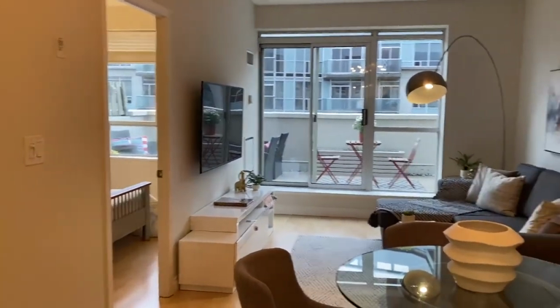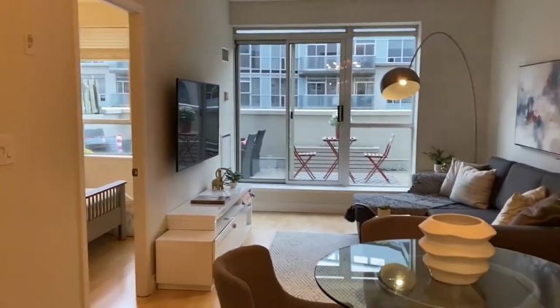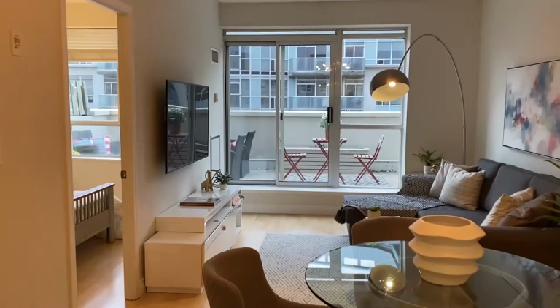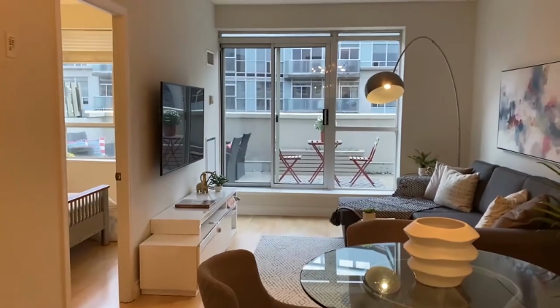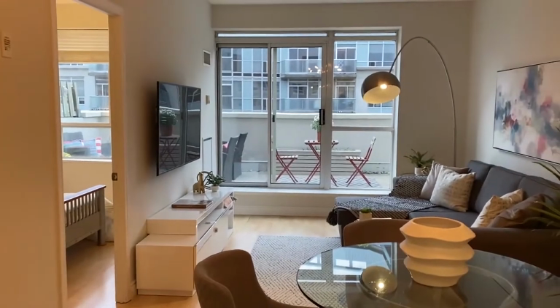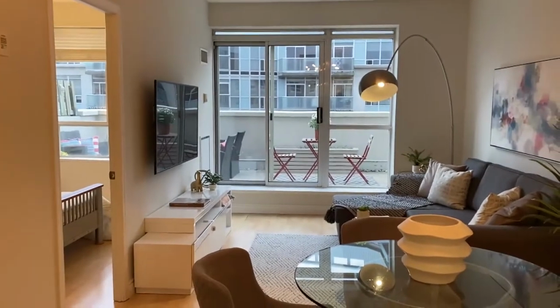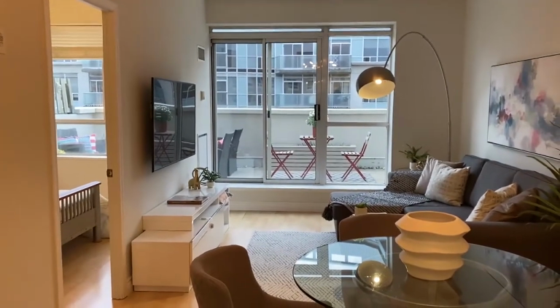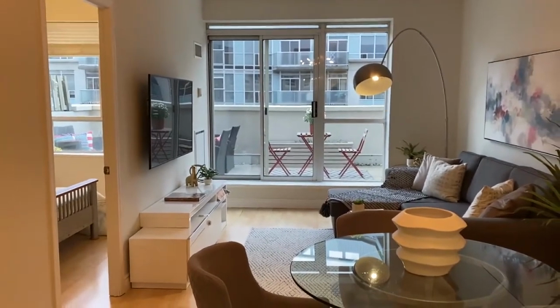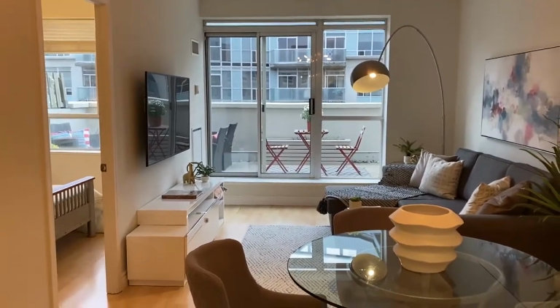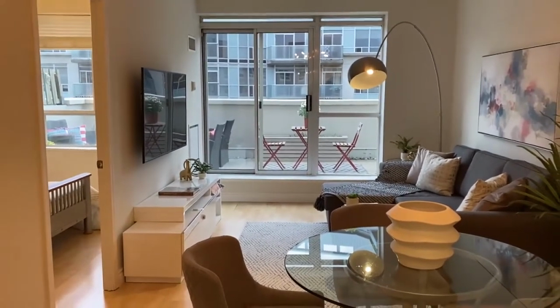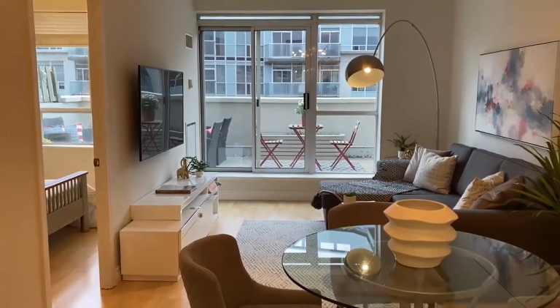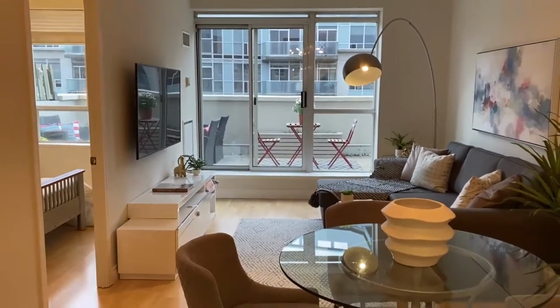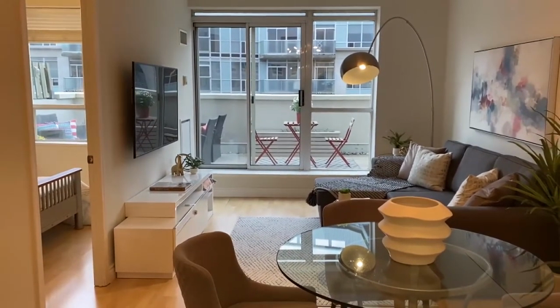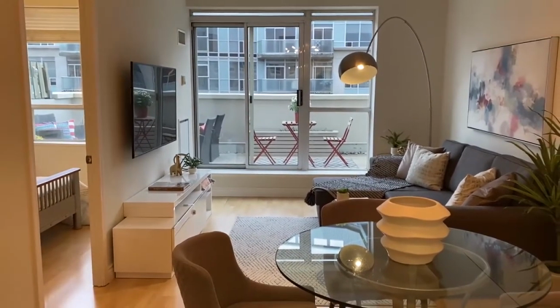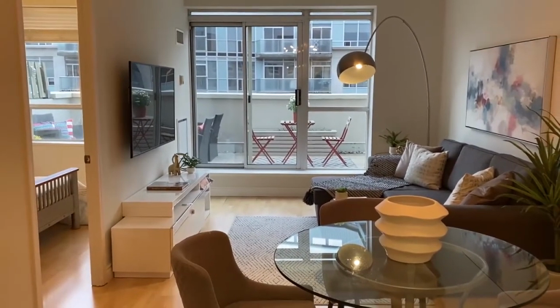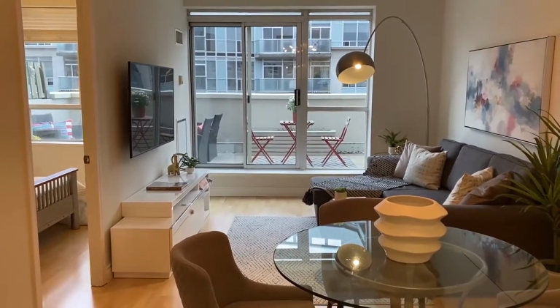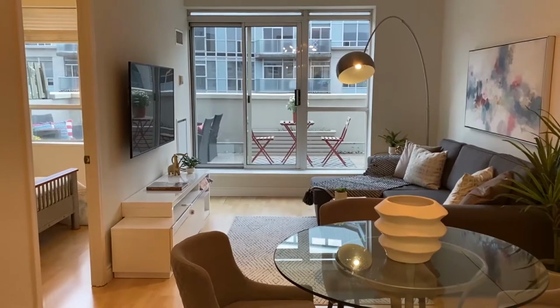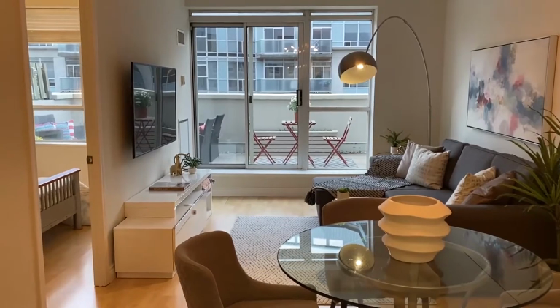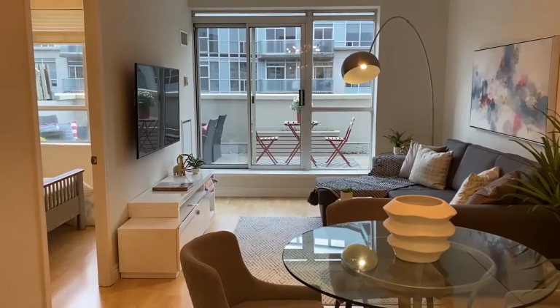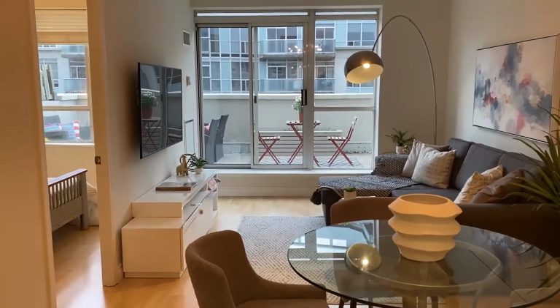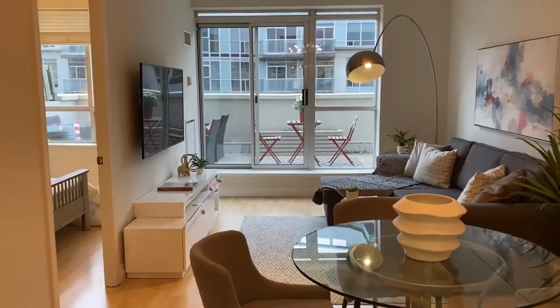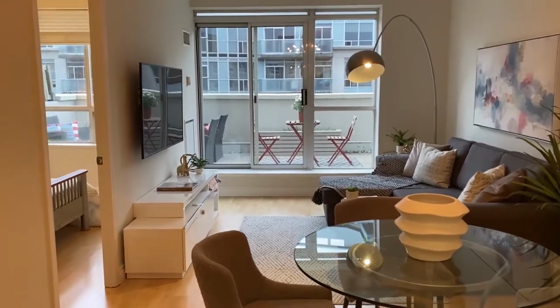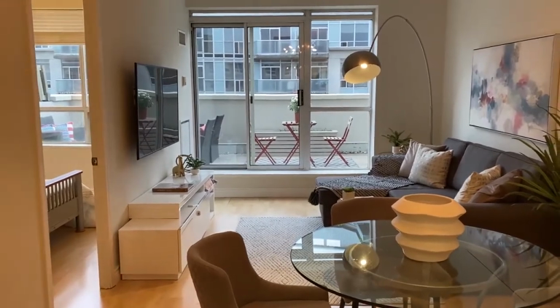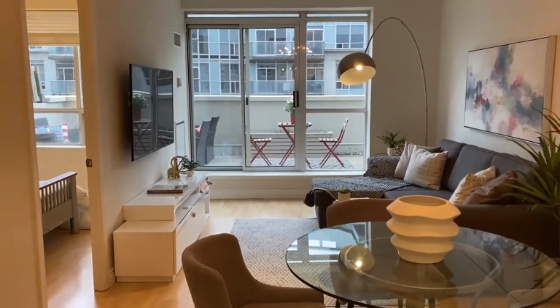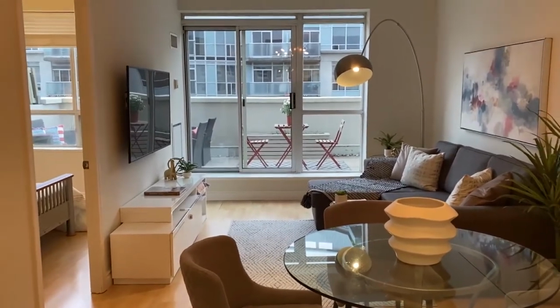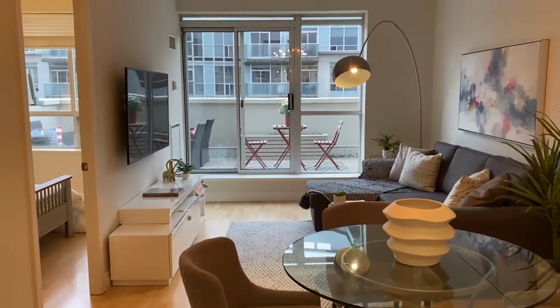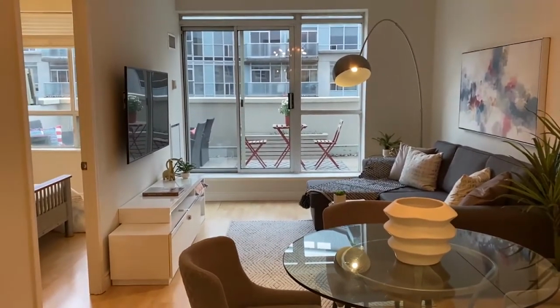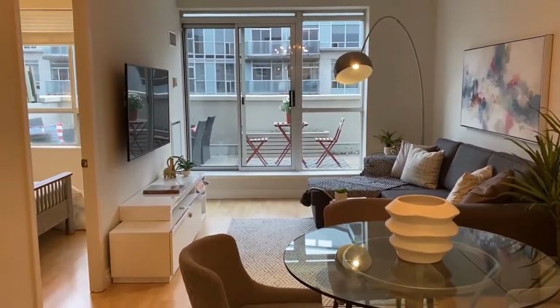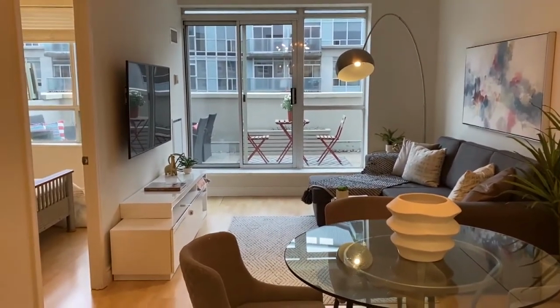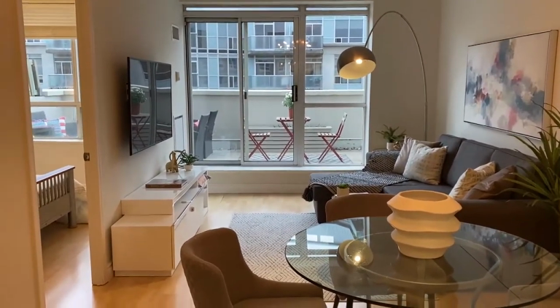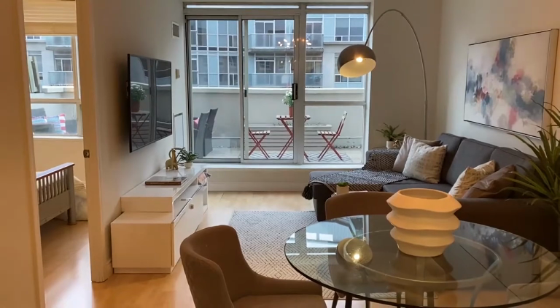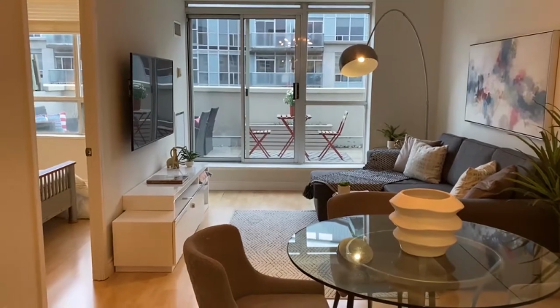It's close to everything — lots of shopping around, restaurants, parking. And it's a three-bedroom, two-bath, and two floors as well.